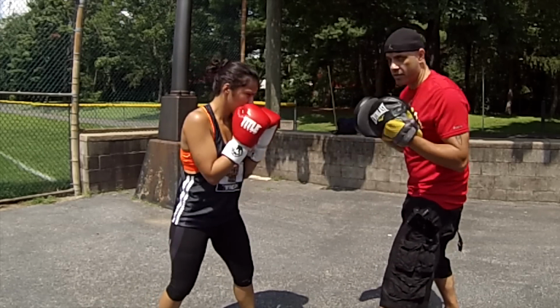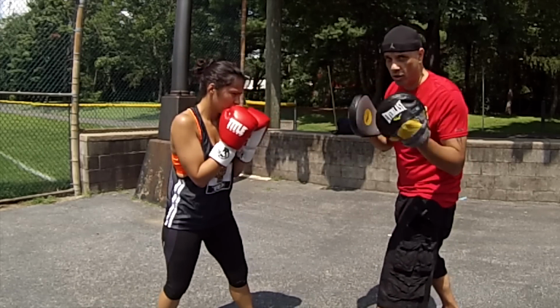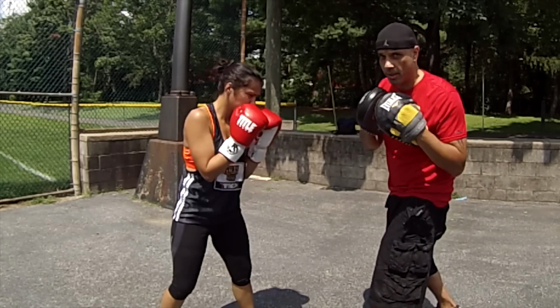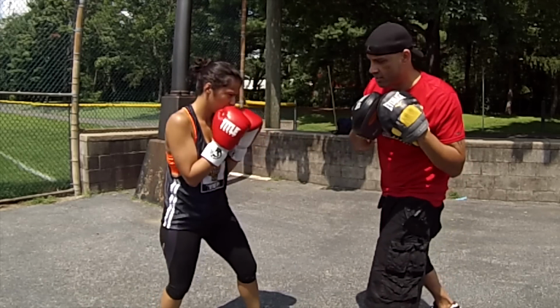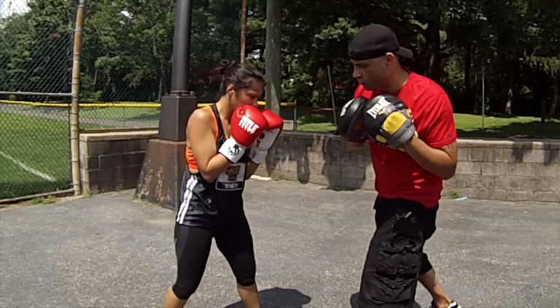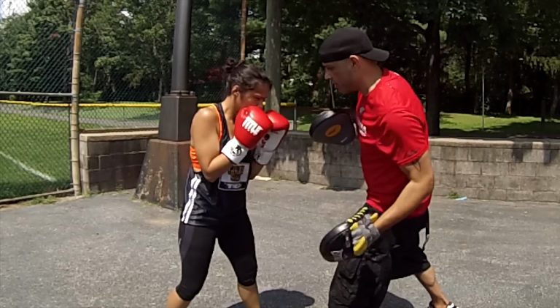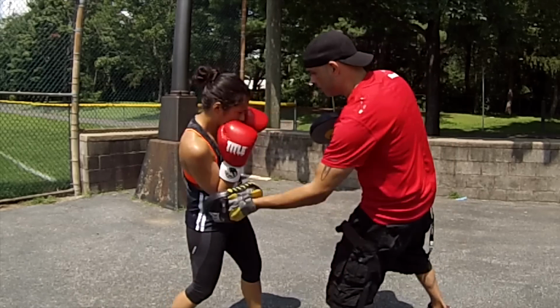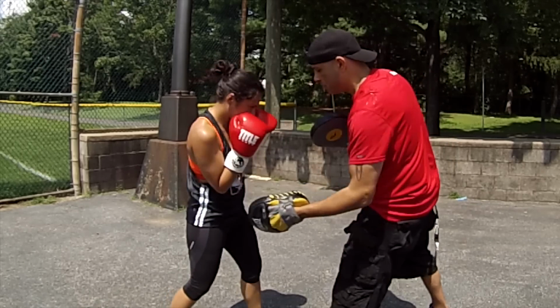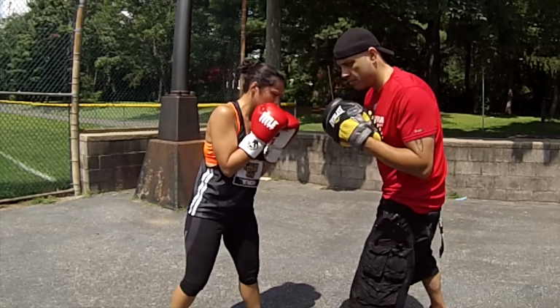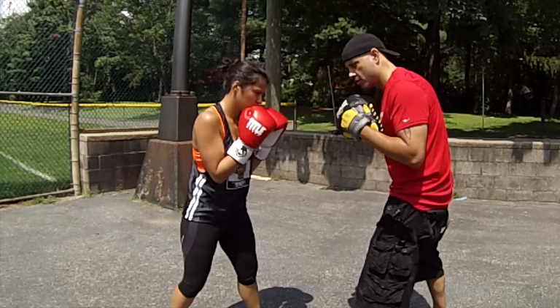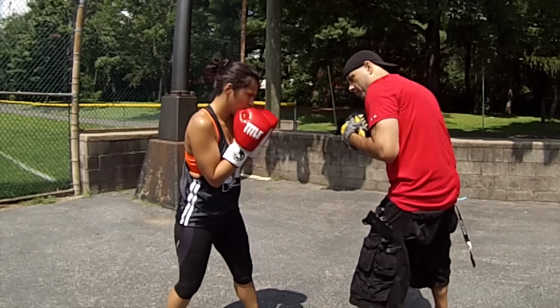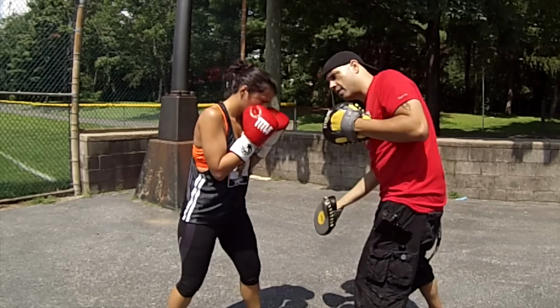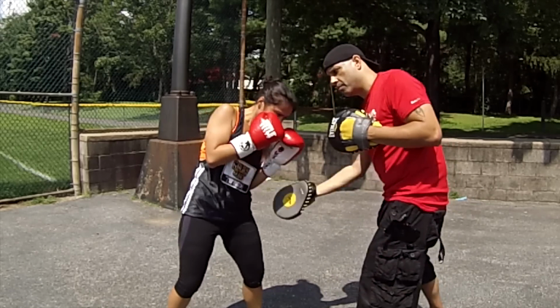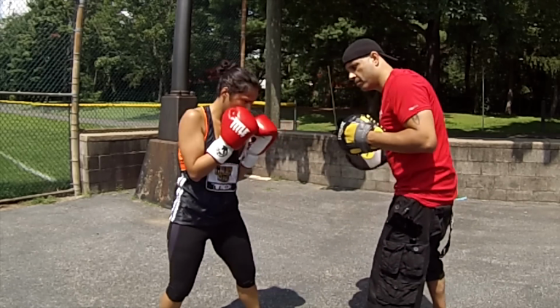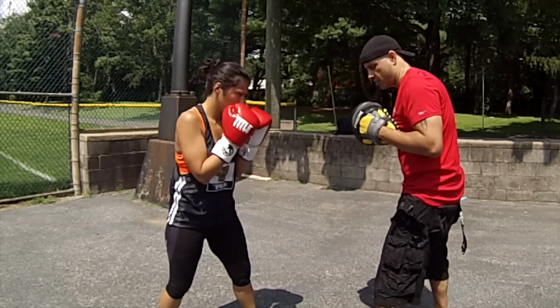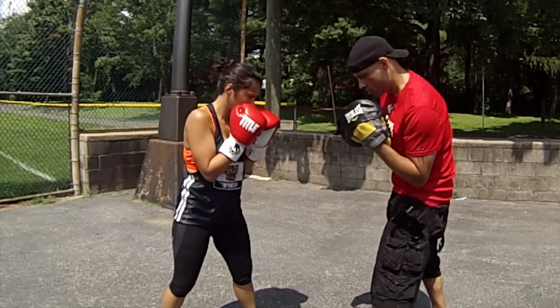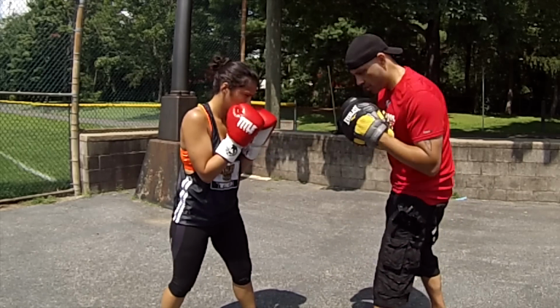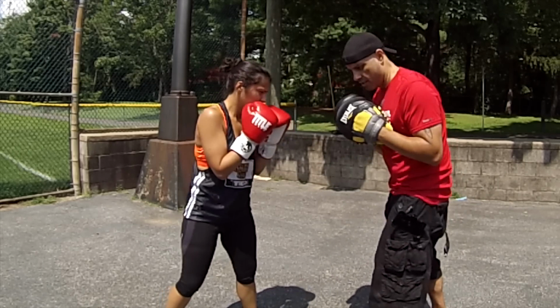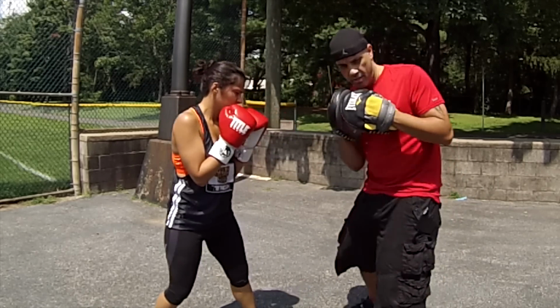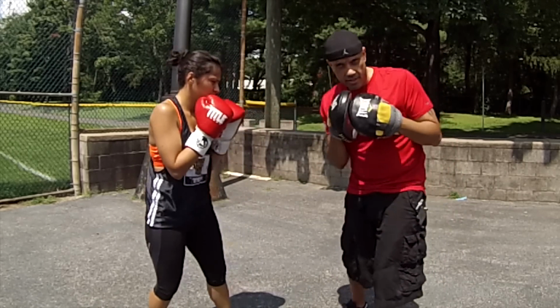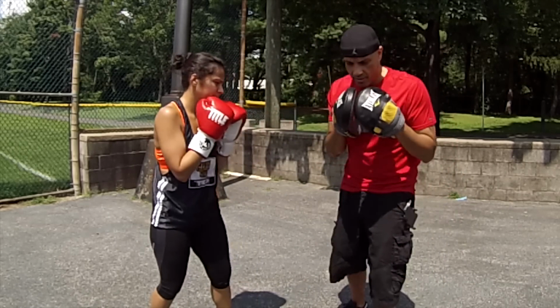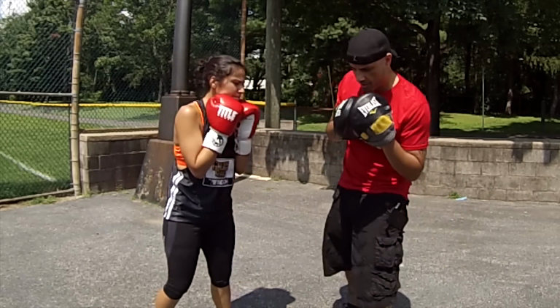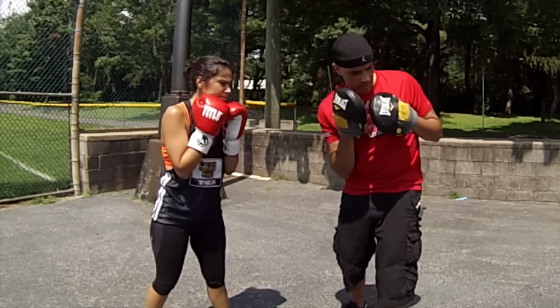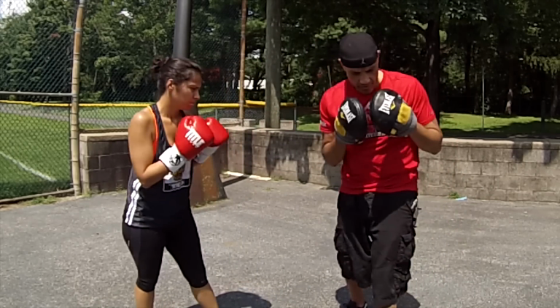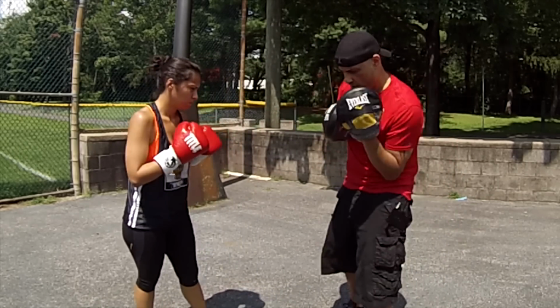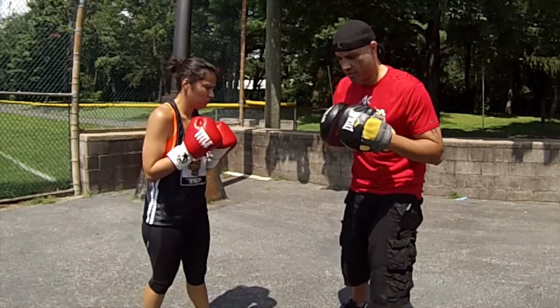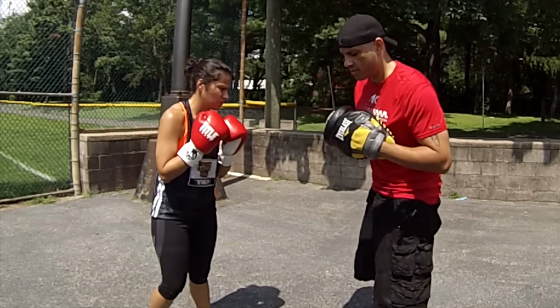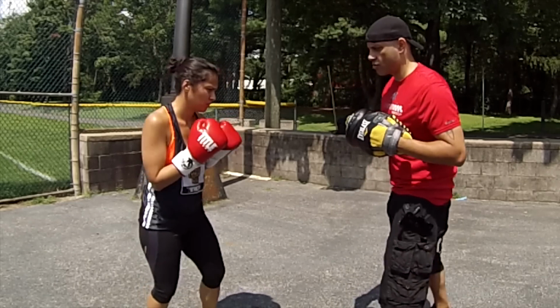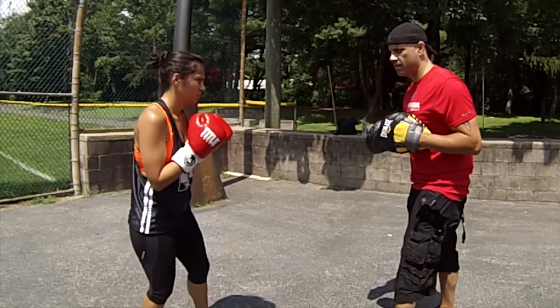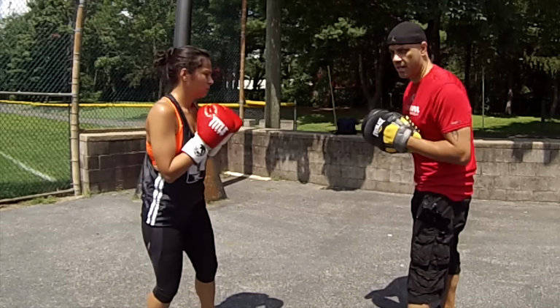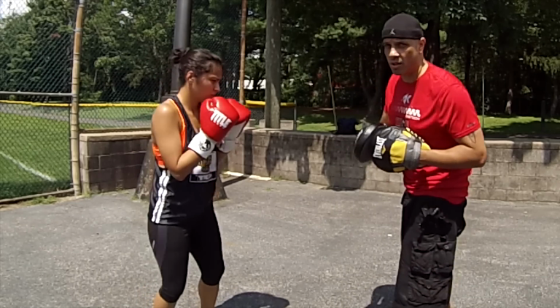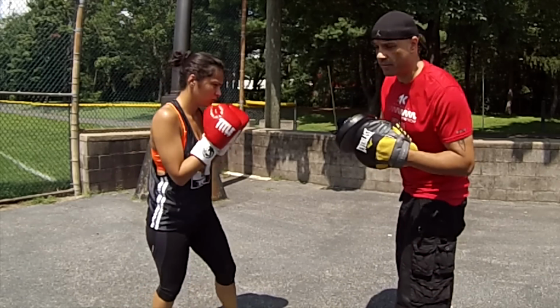If it's a hook to the body, she's just dropping — boom — dropping, boom. You see she's just here, here, here — turn. So this is all defense guys, all defense.